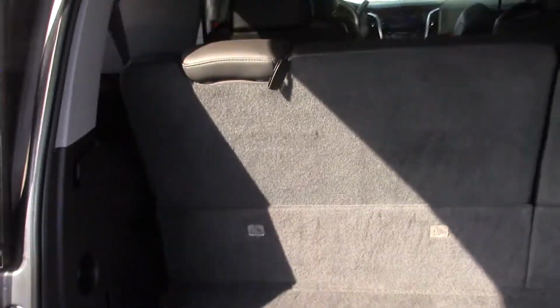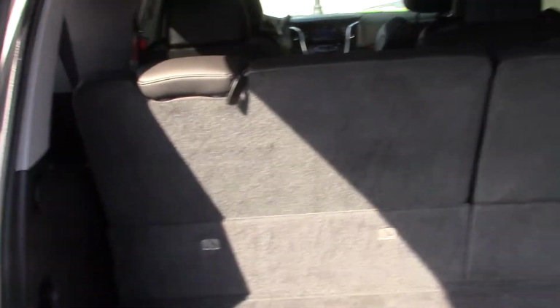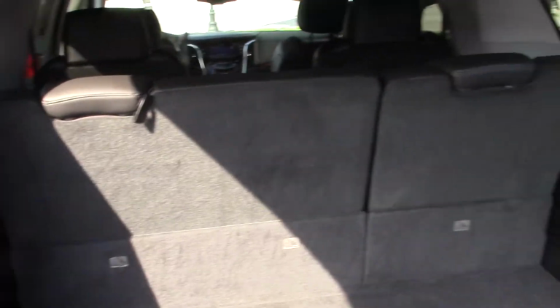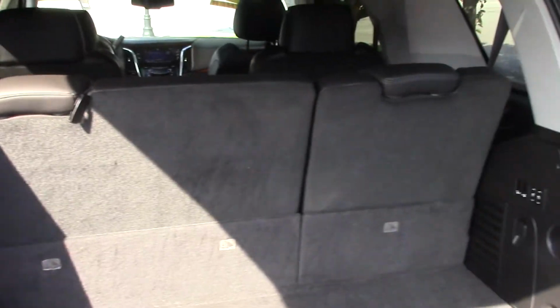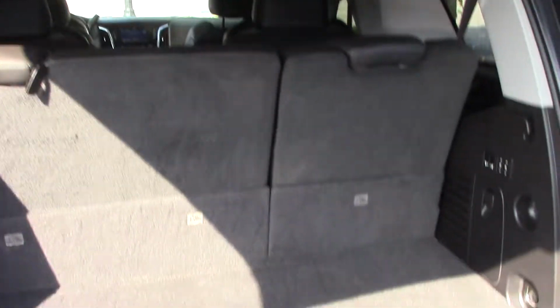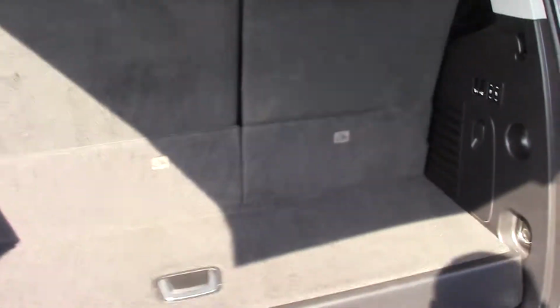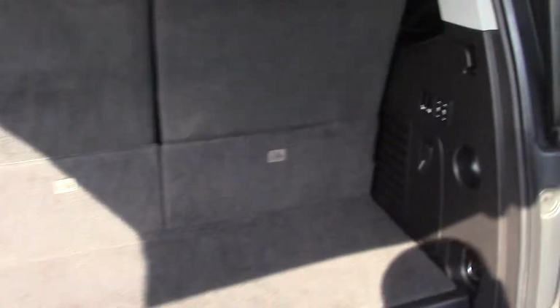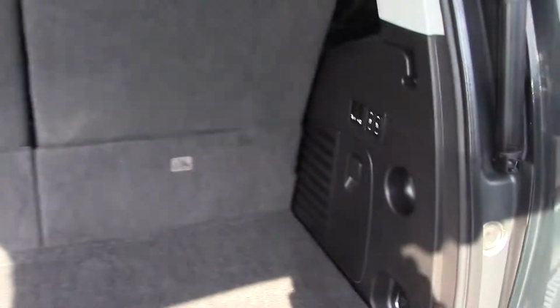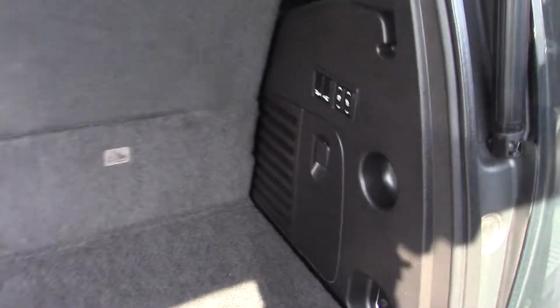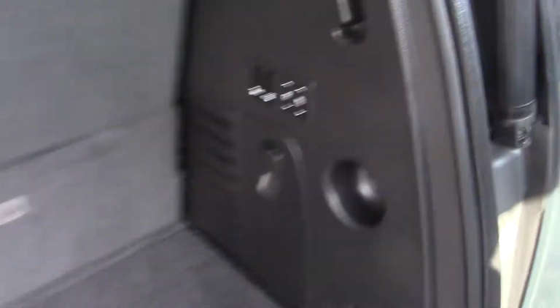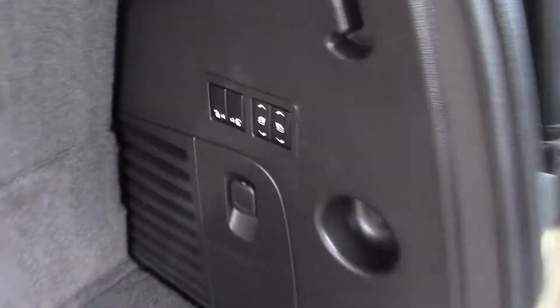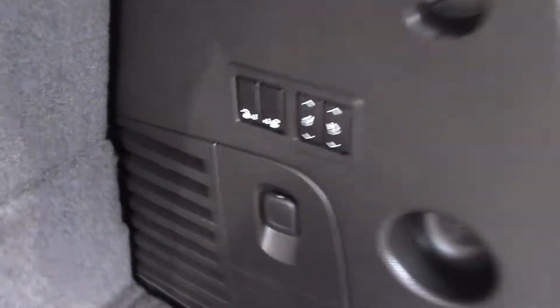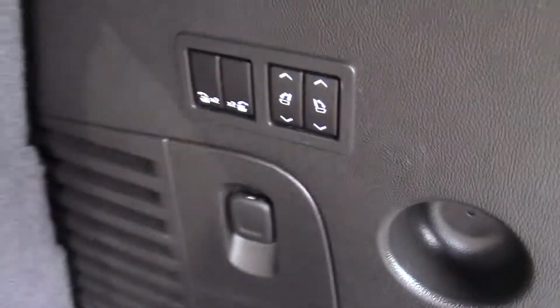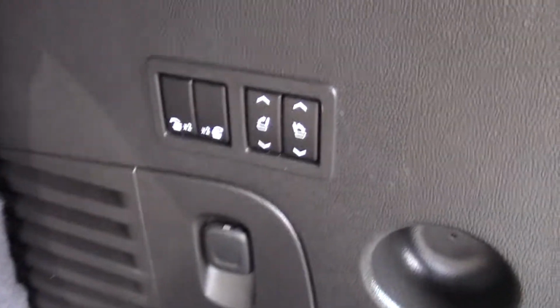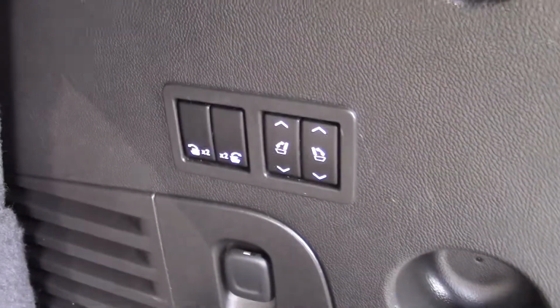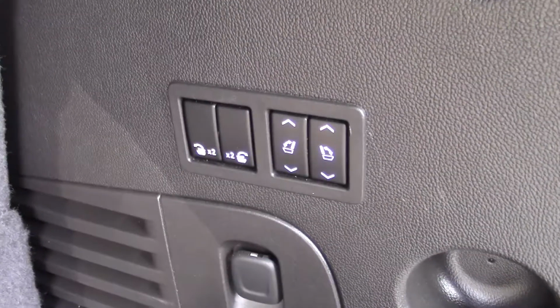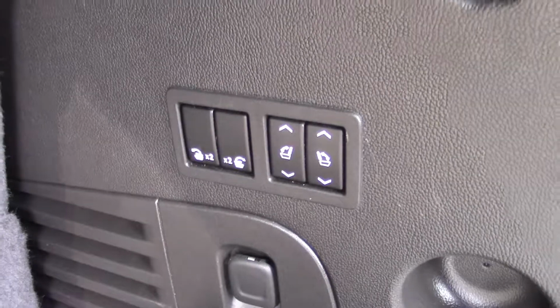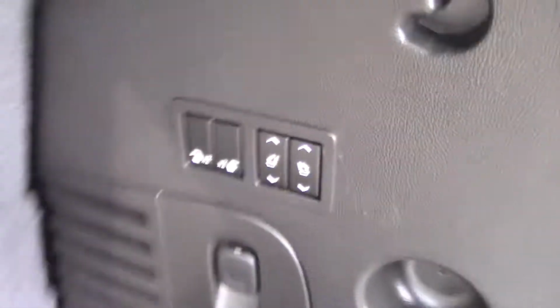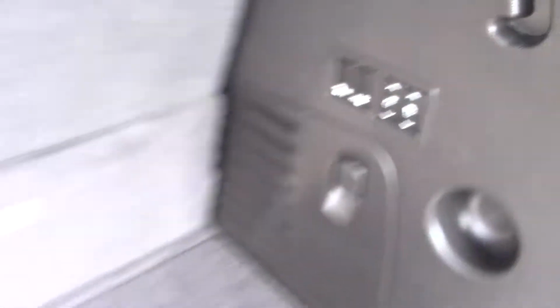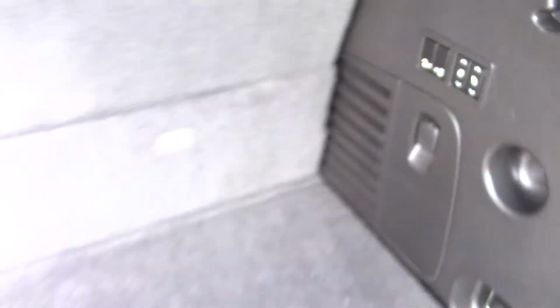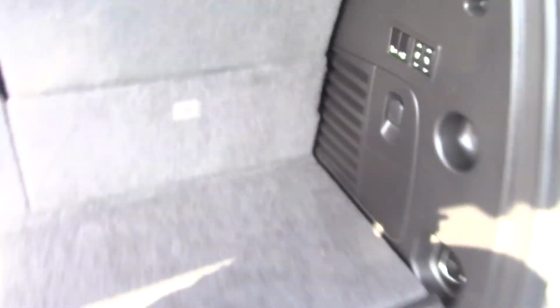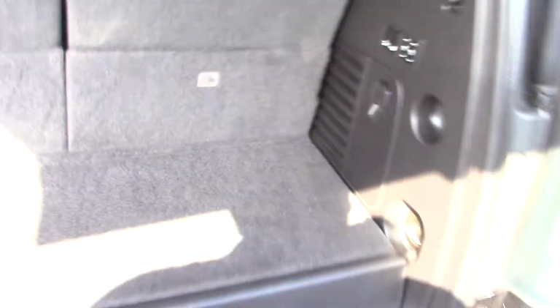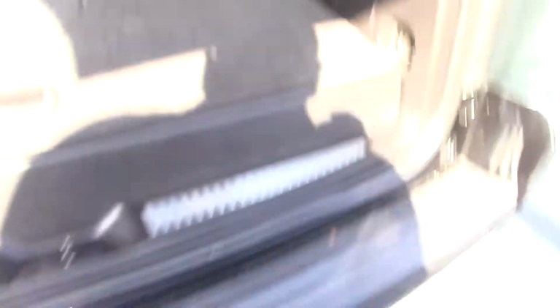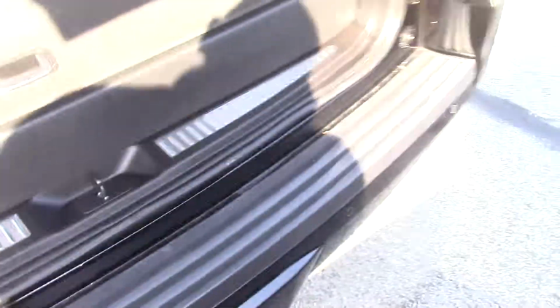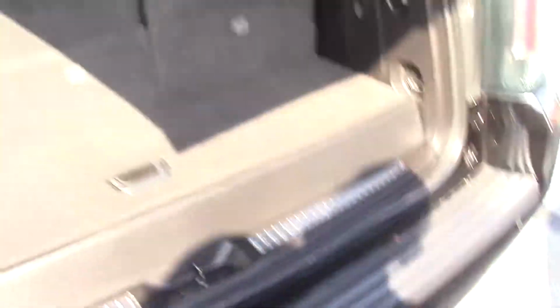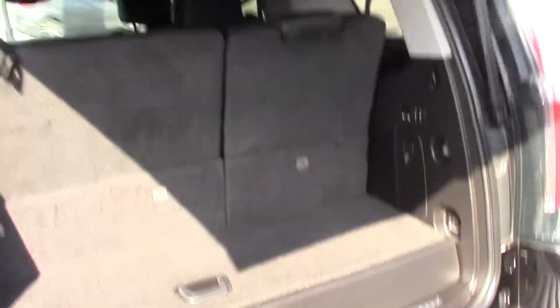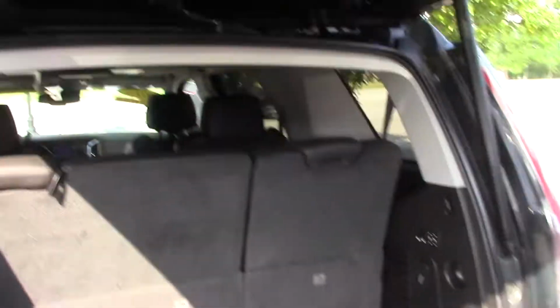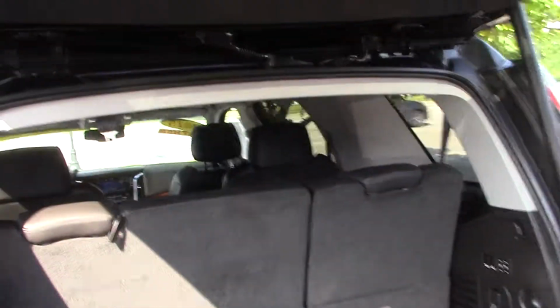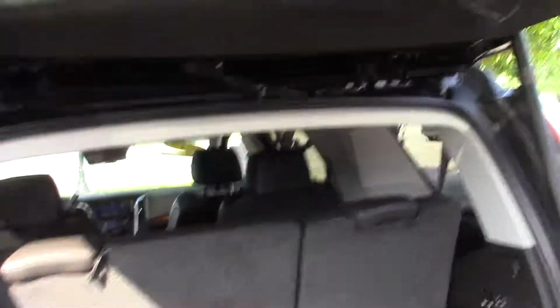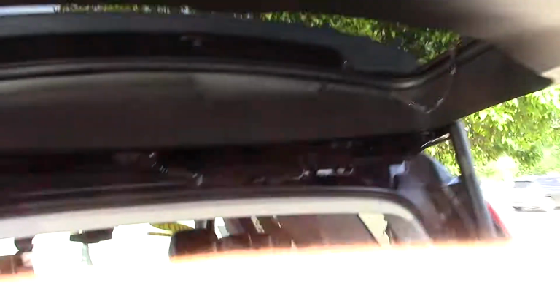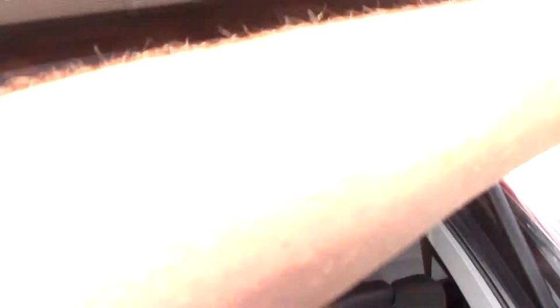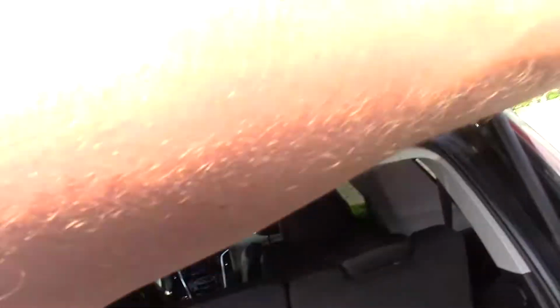There's the third row back seats. Seats fold down automatically. Back hatch closes with the push of a button.